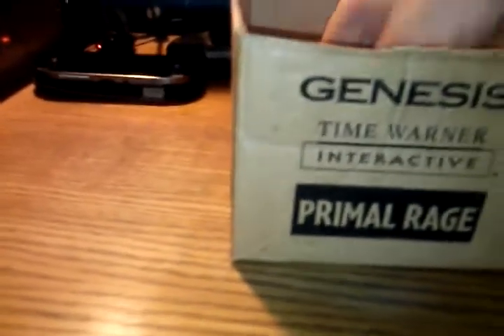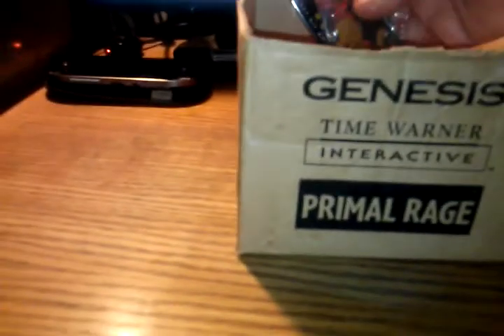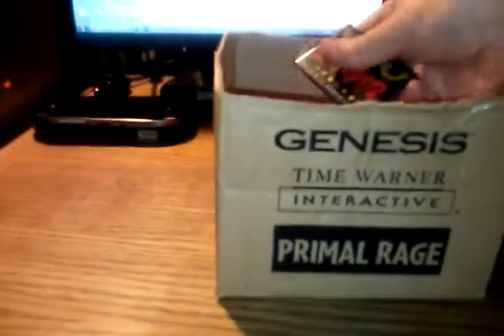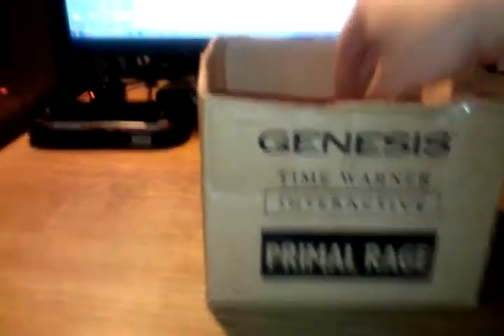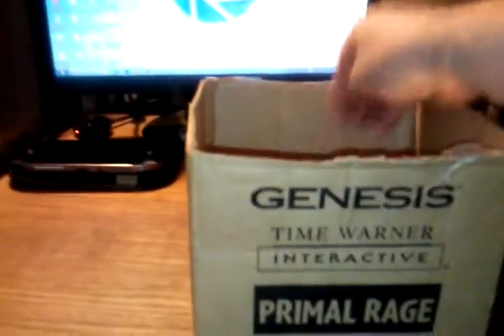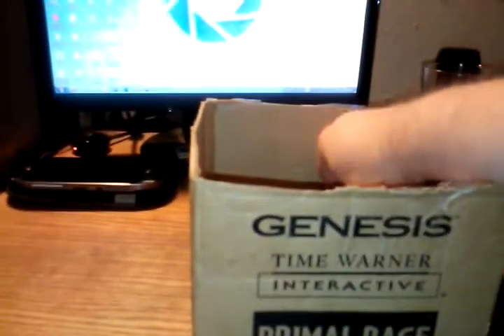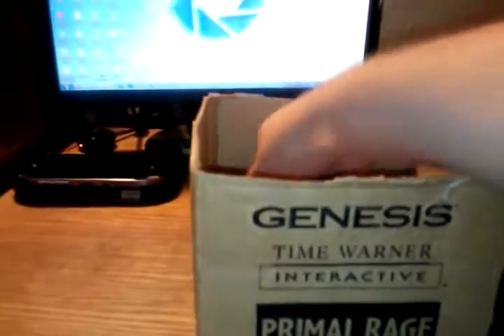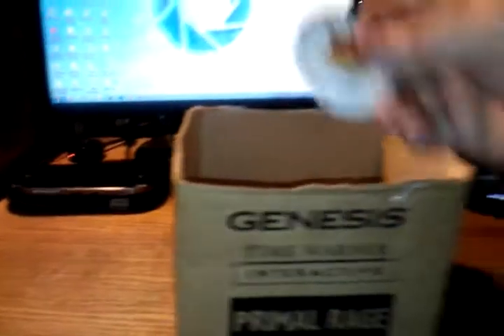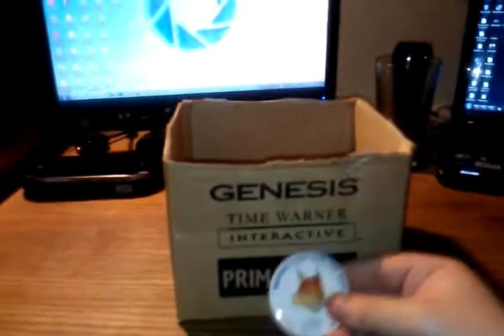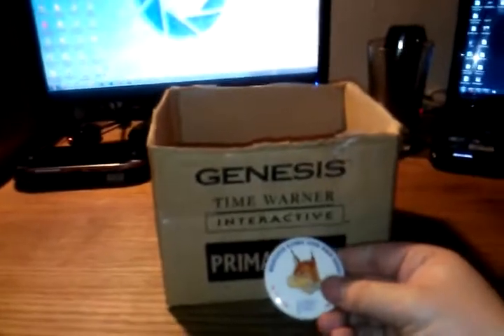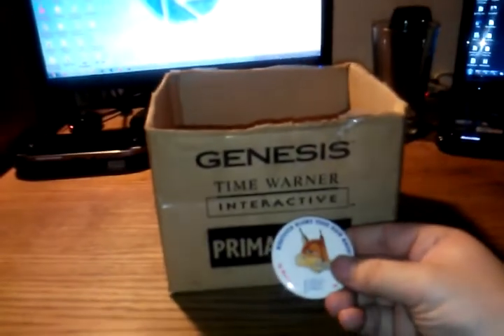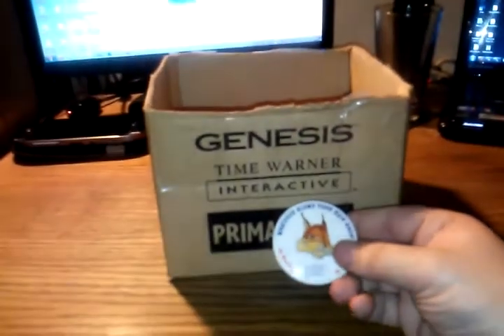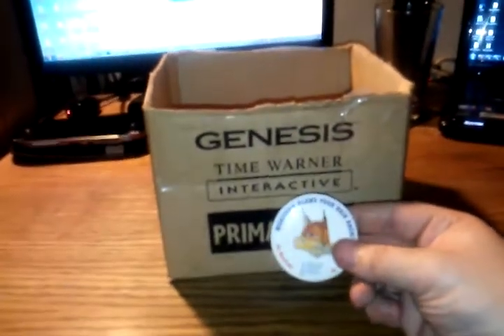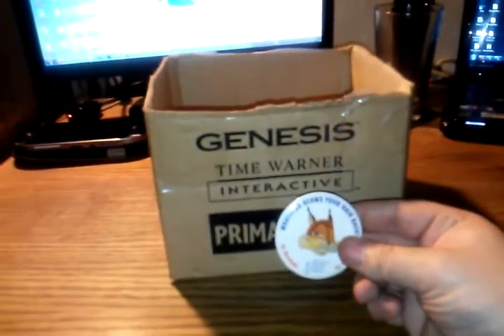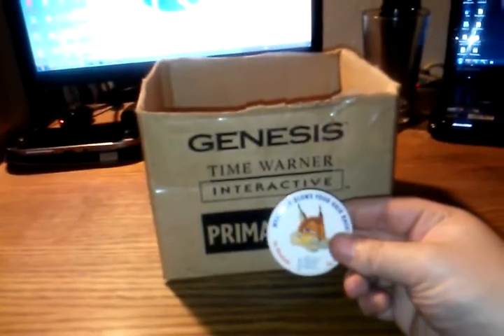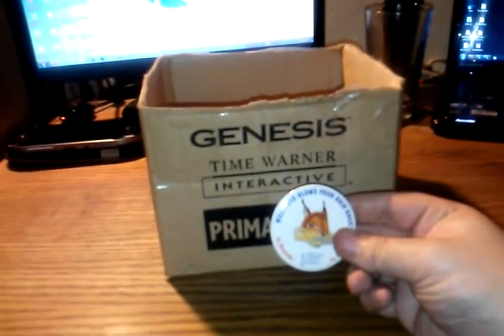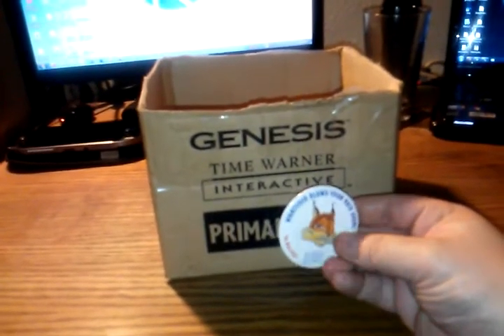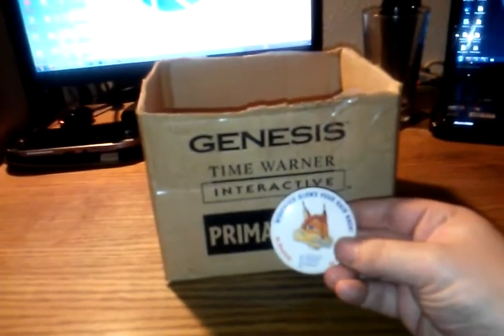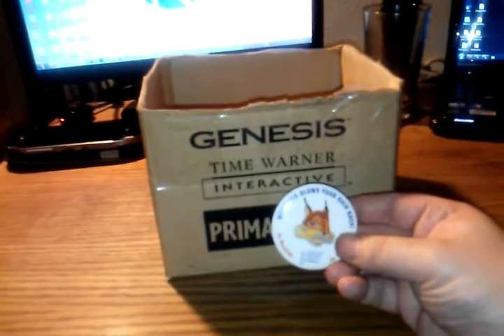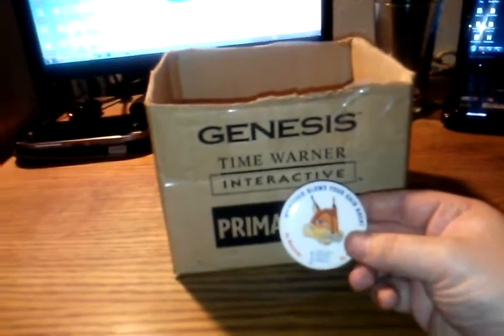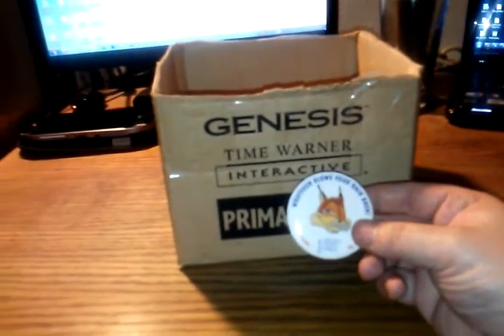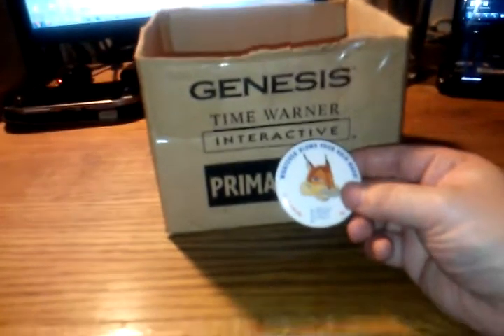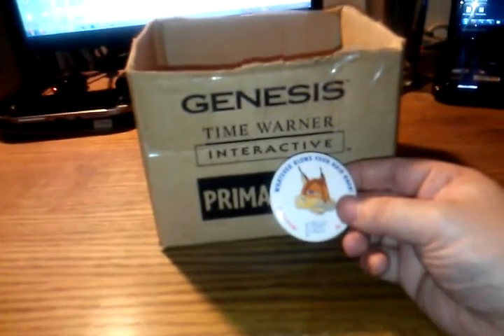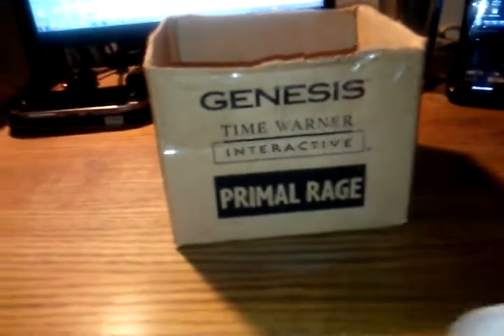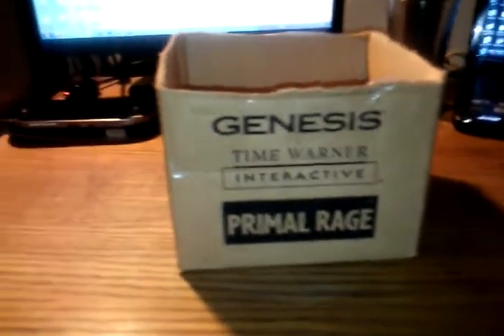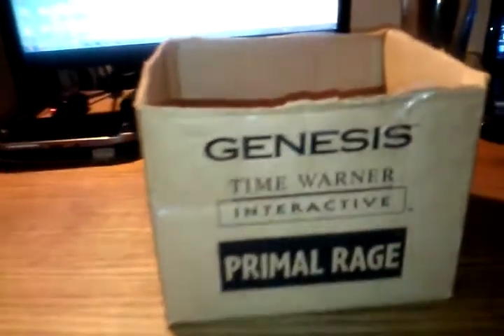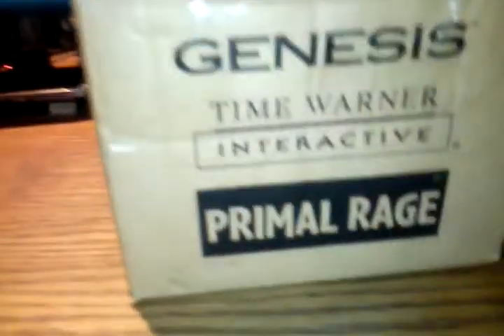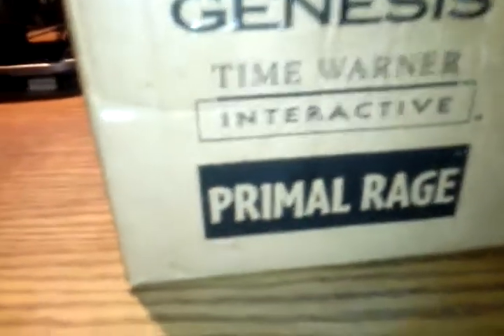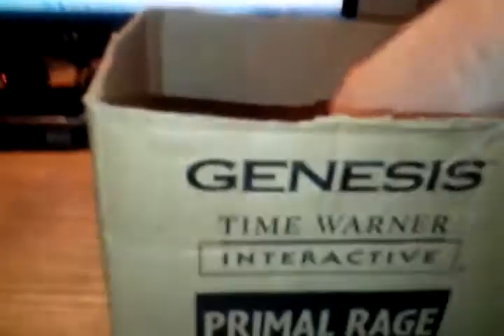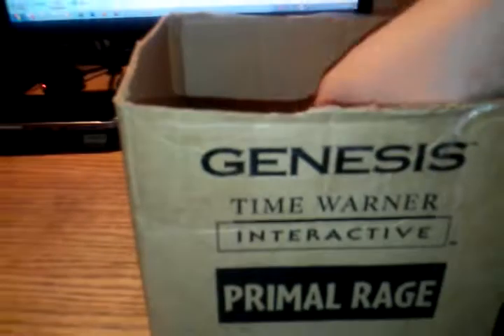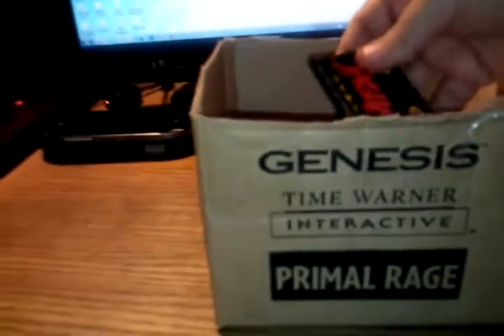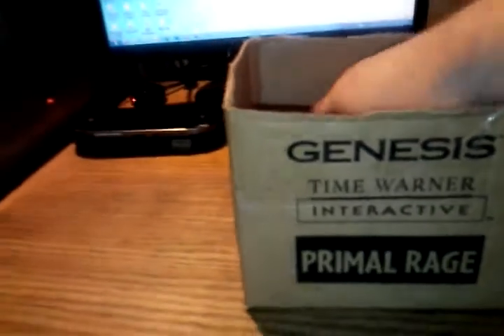Let's dig around here. Another Jaguar. We've got Bubsy the Bobcat — he's always fun for a good time. It says 'Whatever blows your hair back.' That's the kind of stellar writing you could expect from Bubsy the Bobcat.